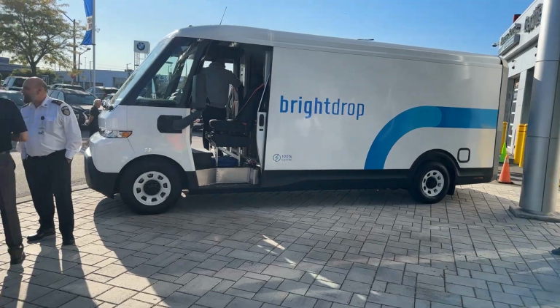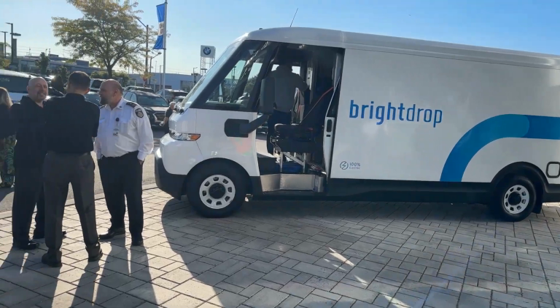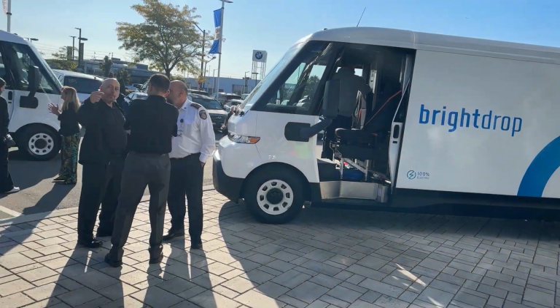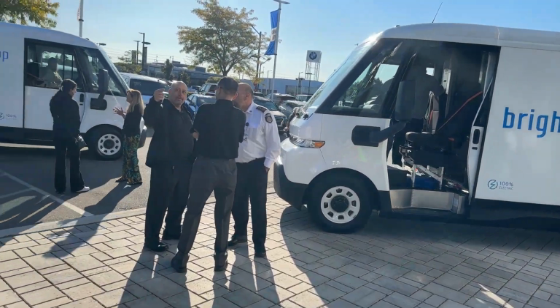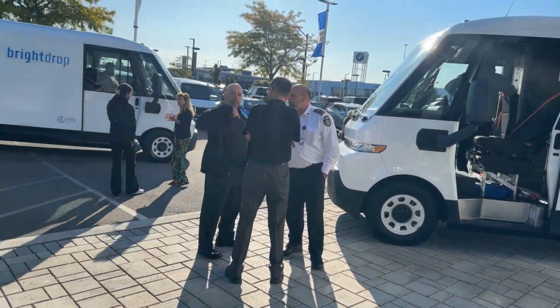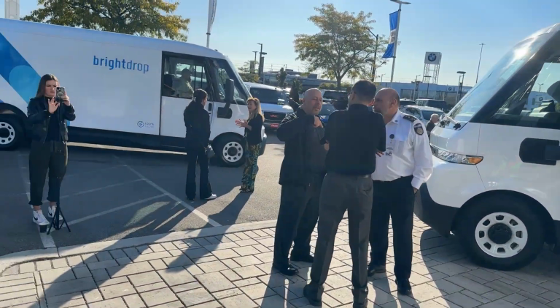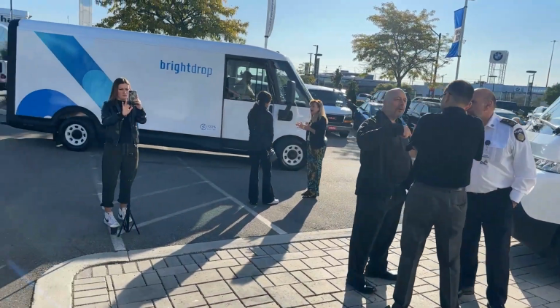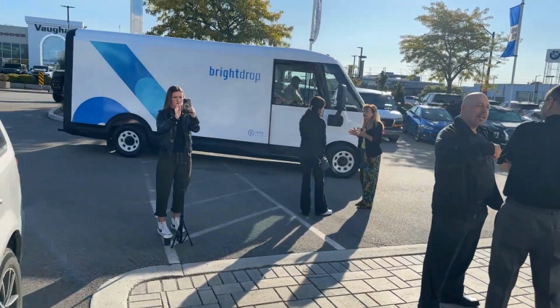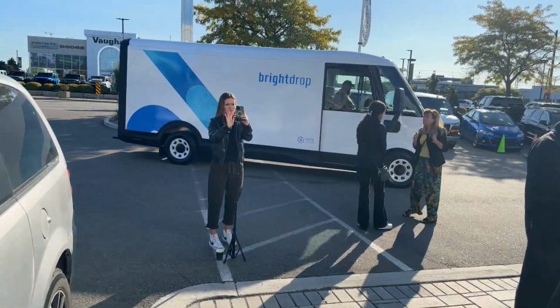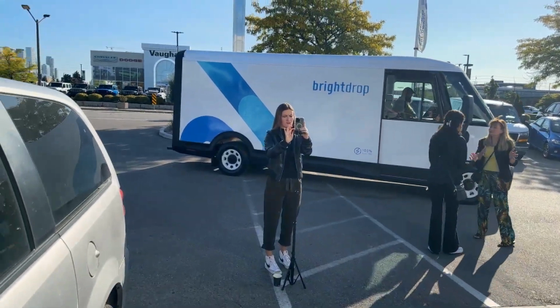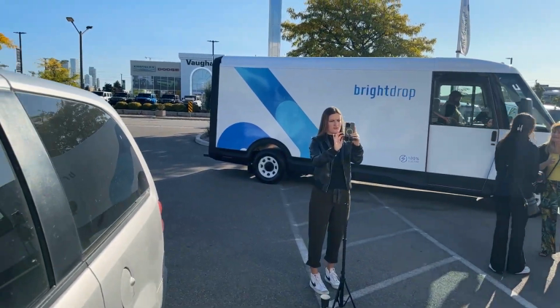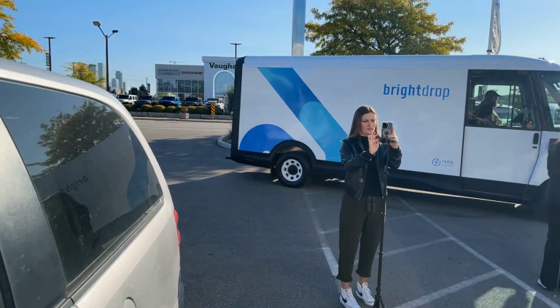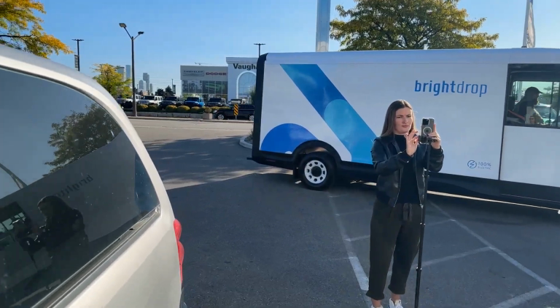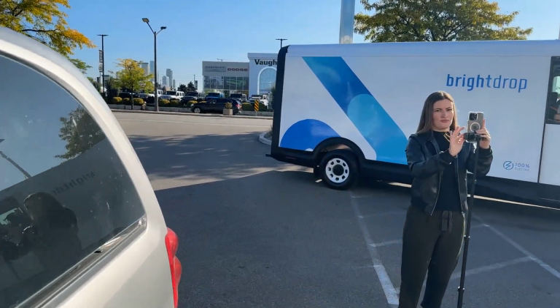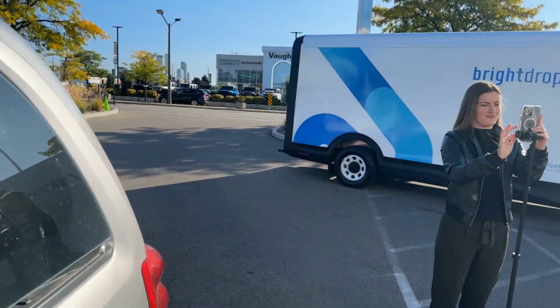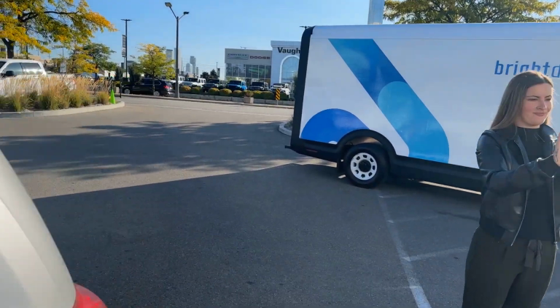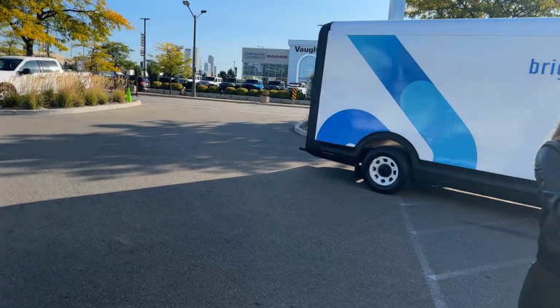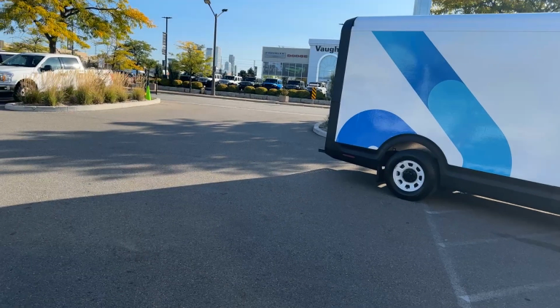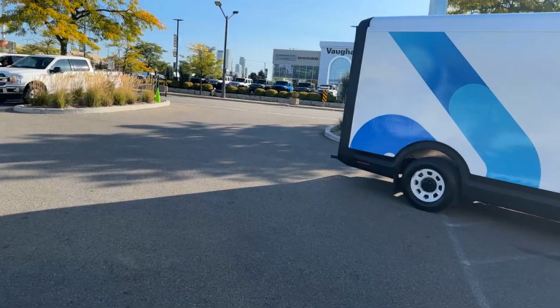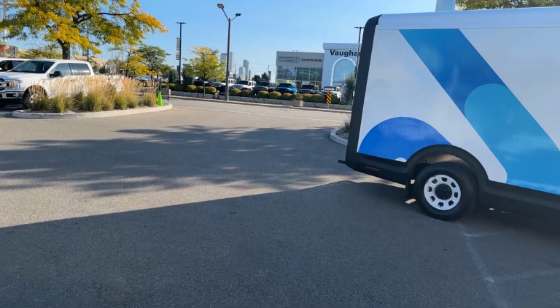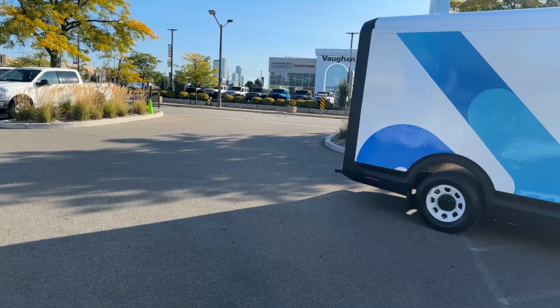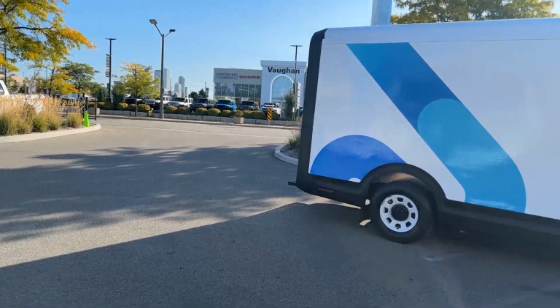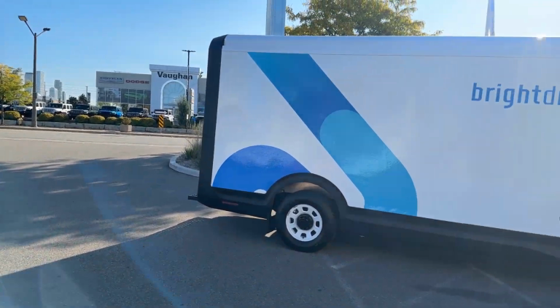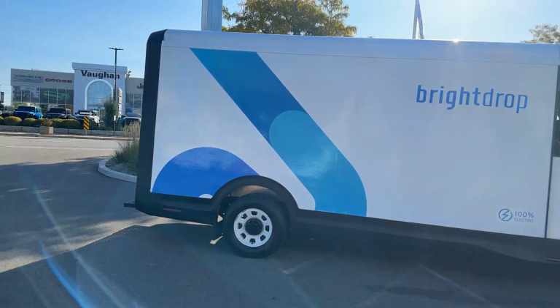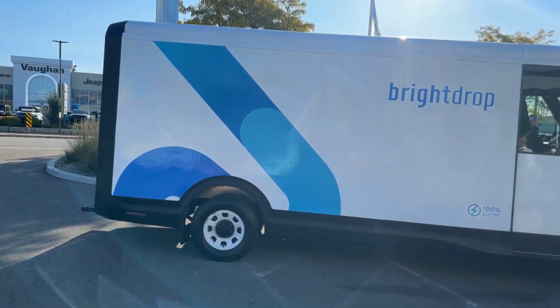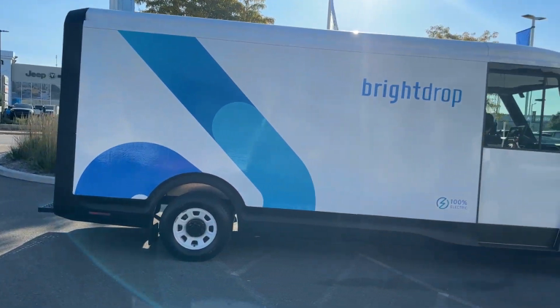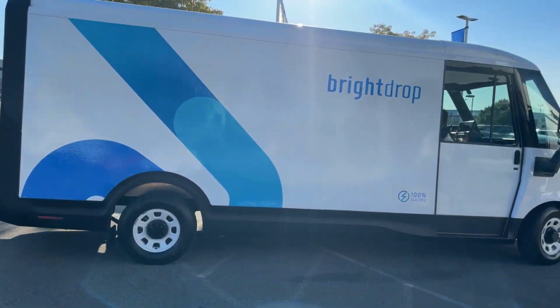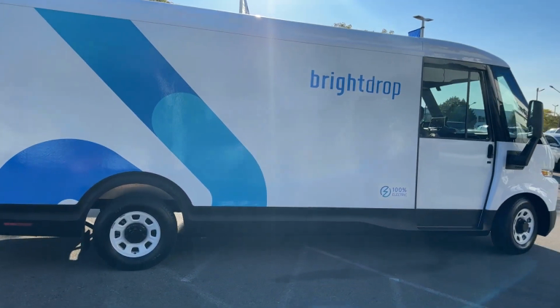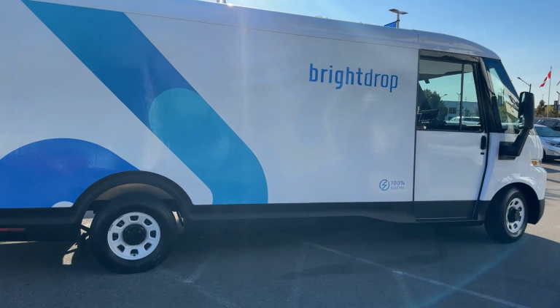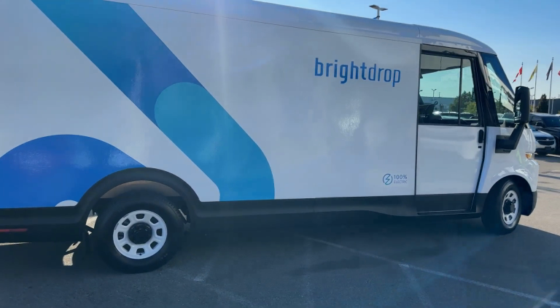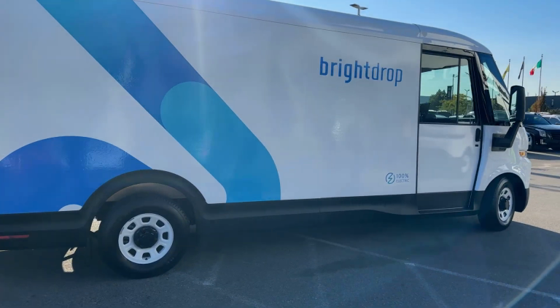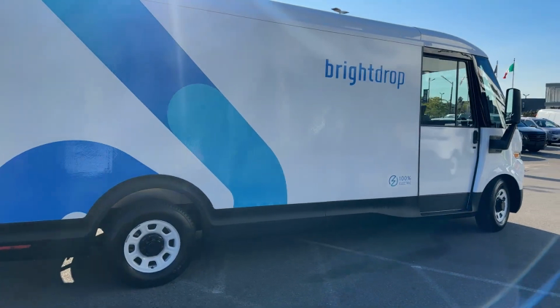Hello everyone, it's John here from Electric Life. Today I stopped in at Roy Foss Motors in Vaughan, Ontario to have a look at the BrightDrop electric vehicles.